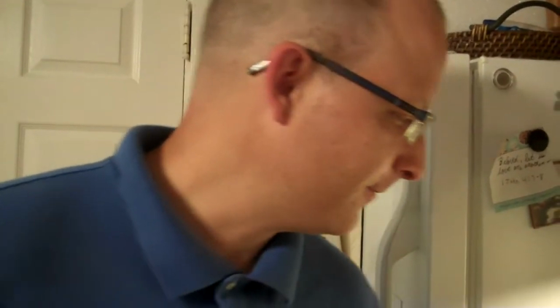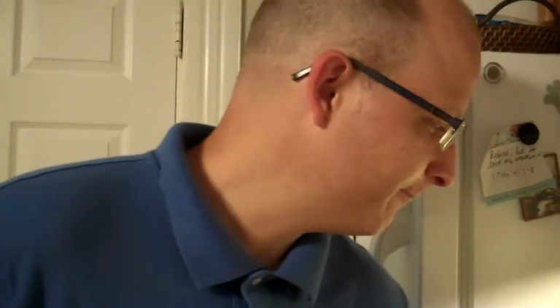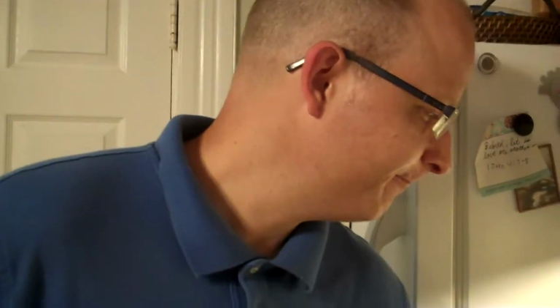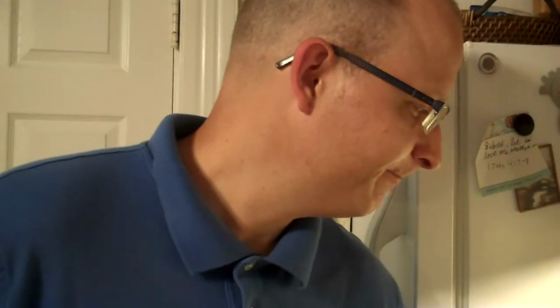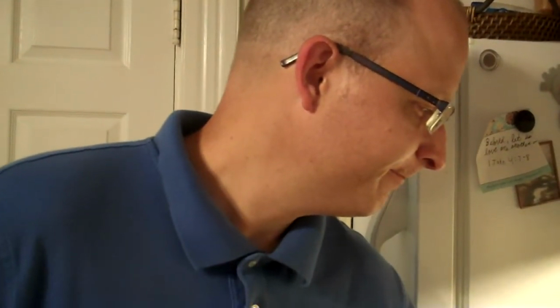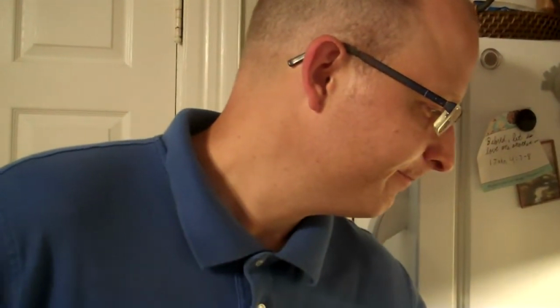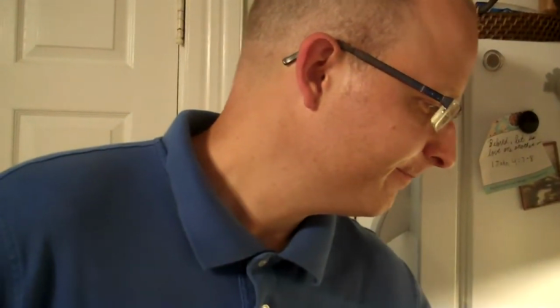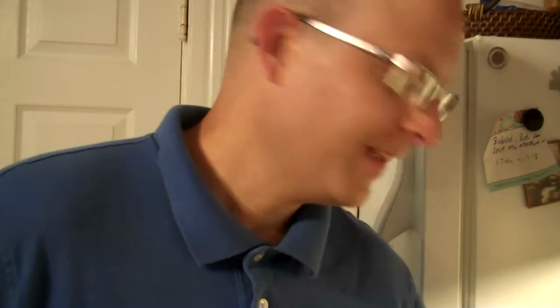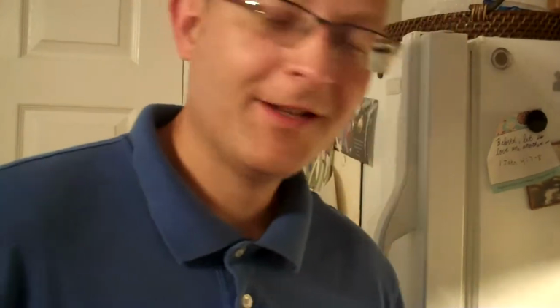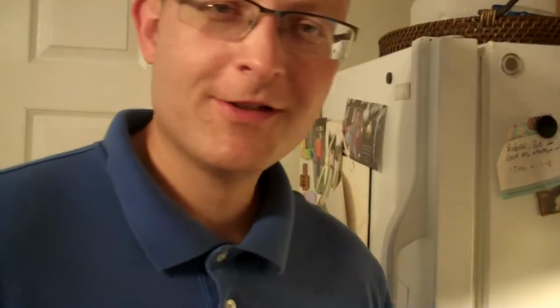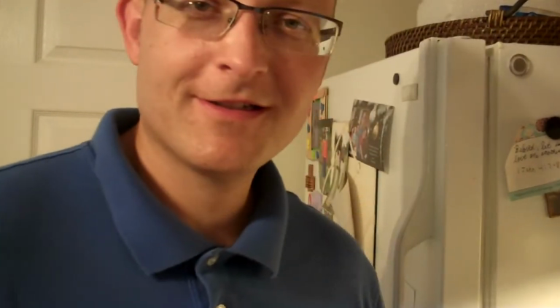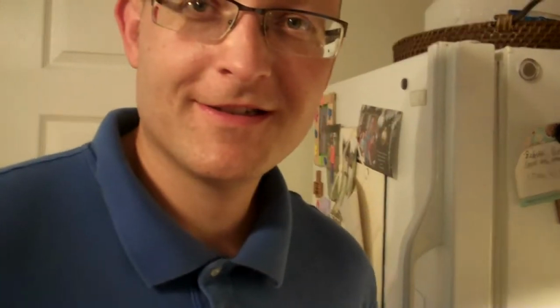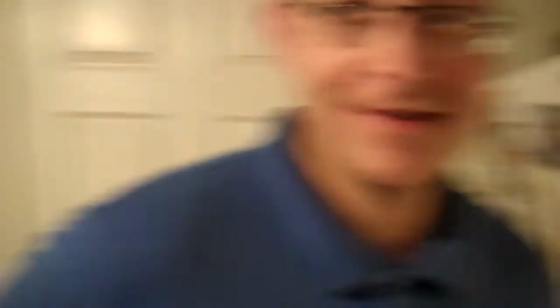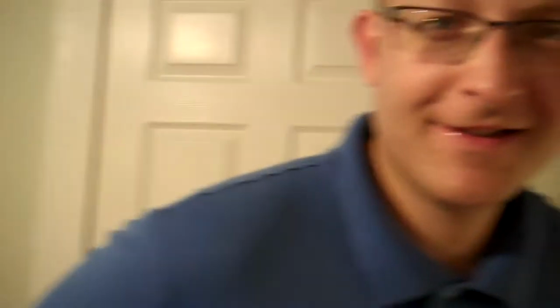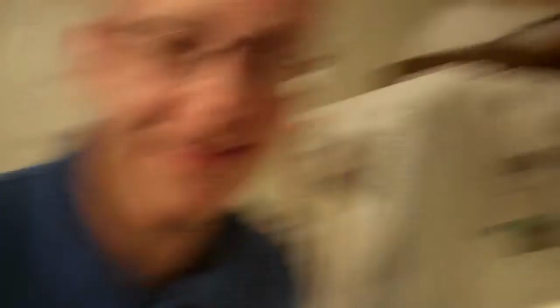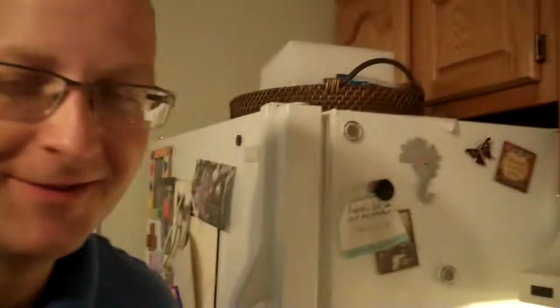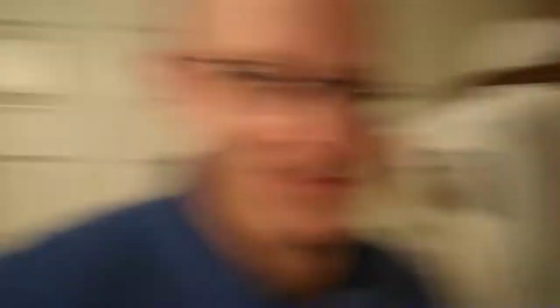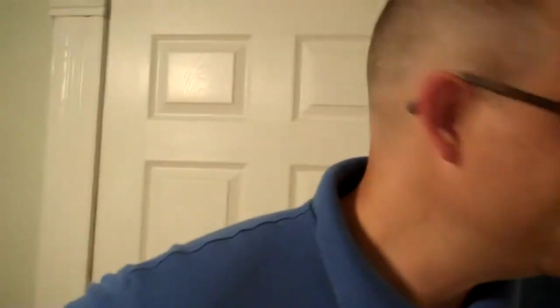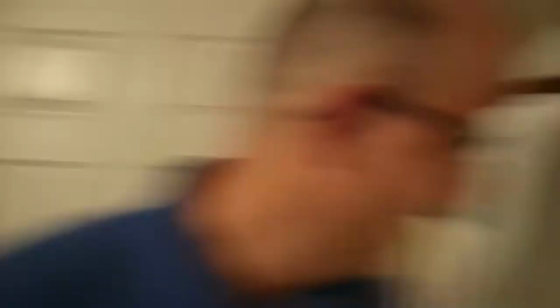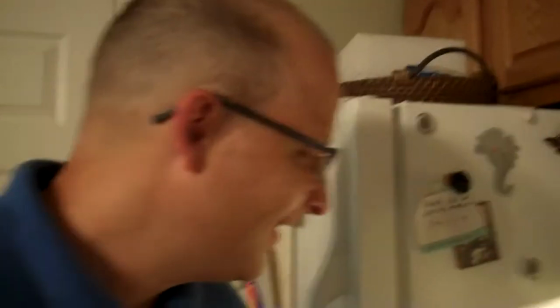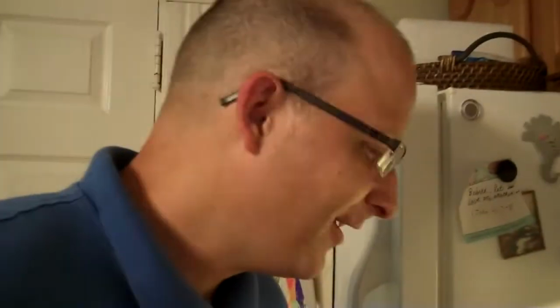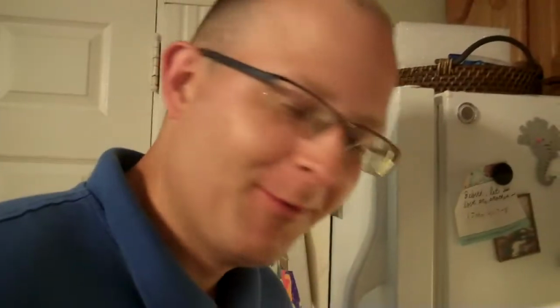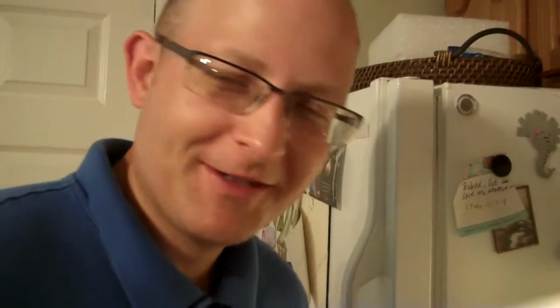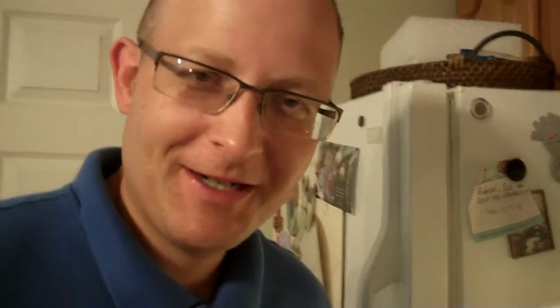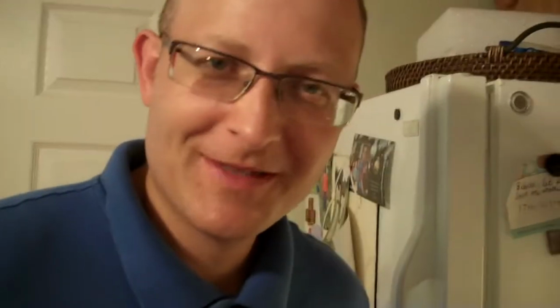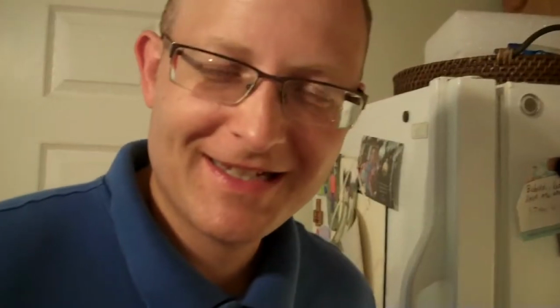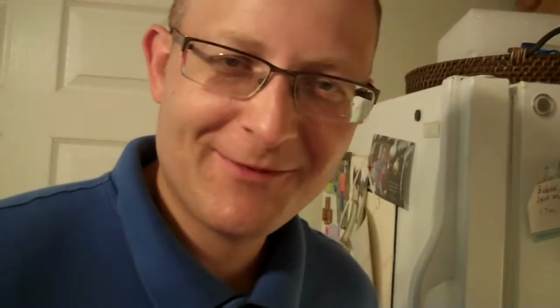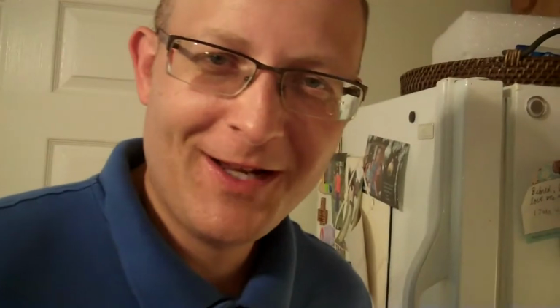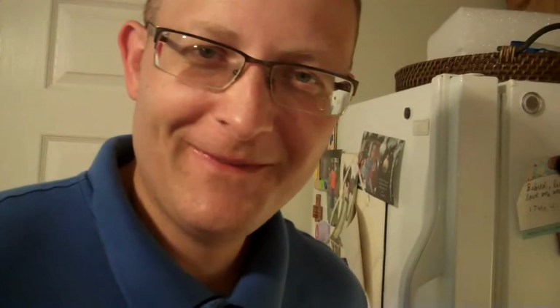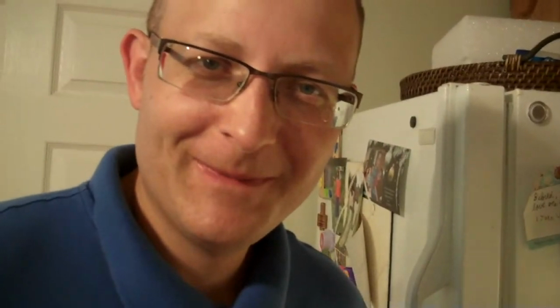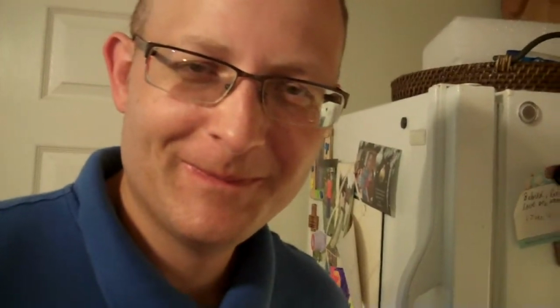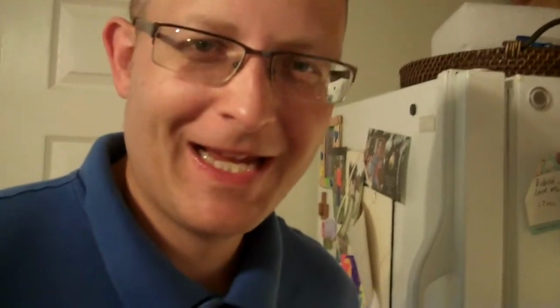Got any questions? Okay, well, we'll see what happens. That's it for now. Bye.